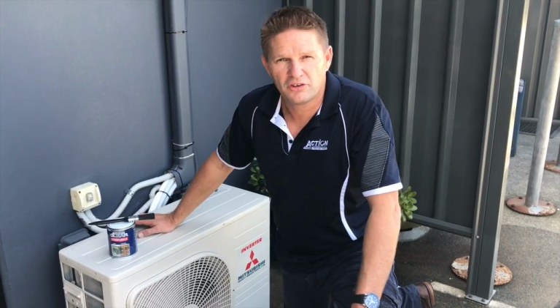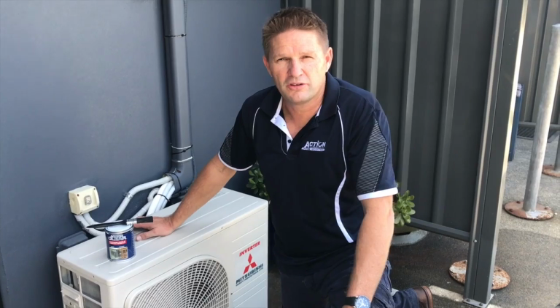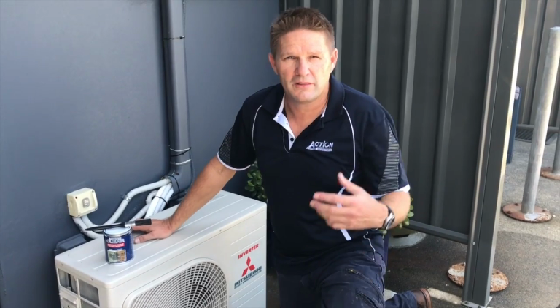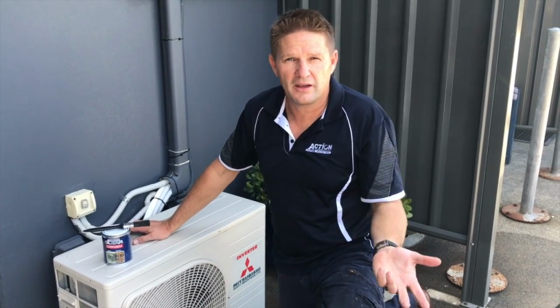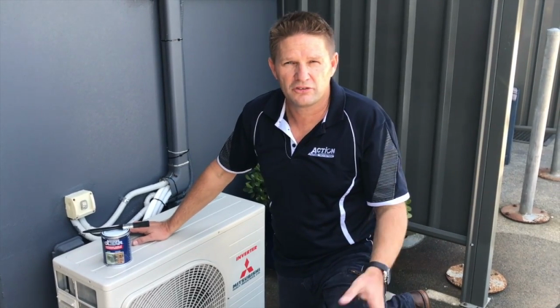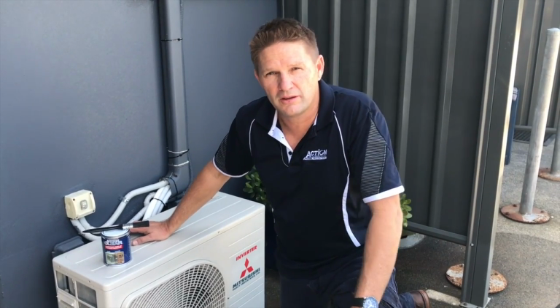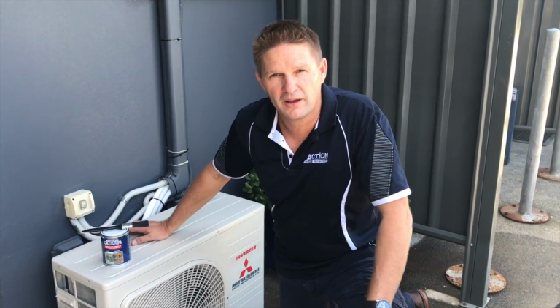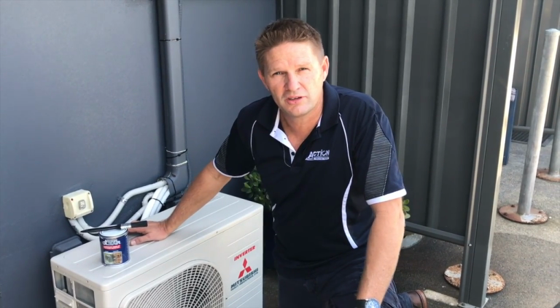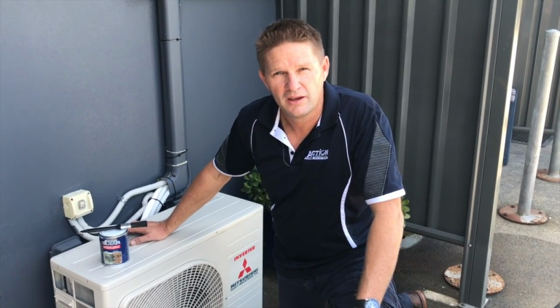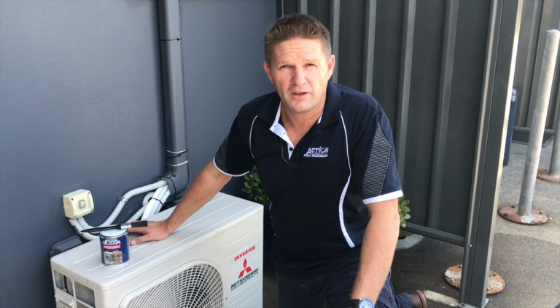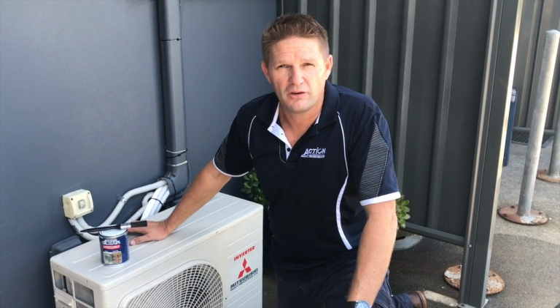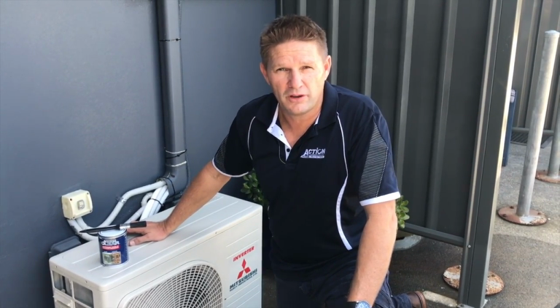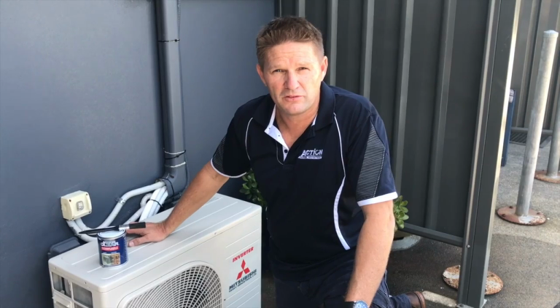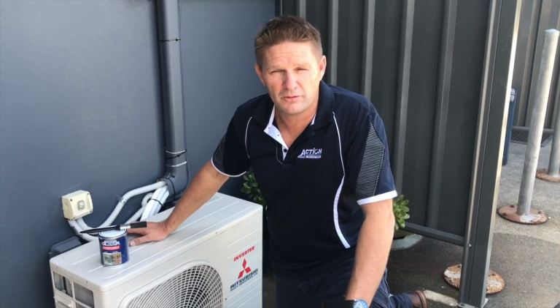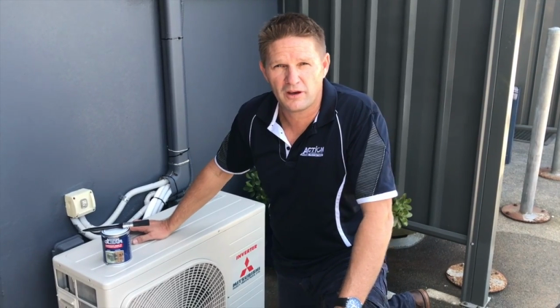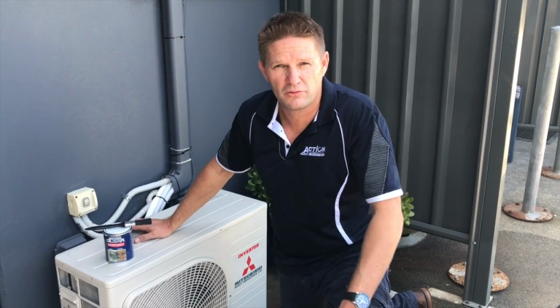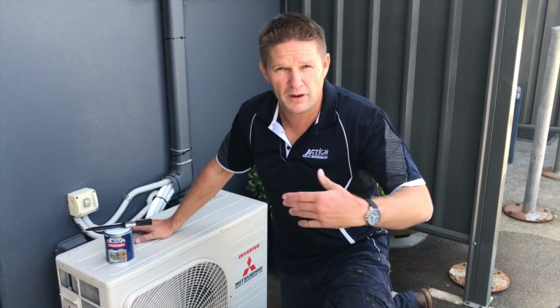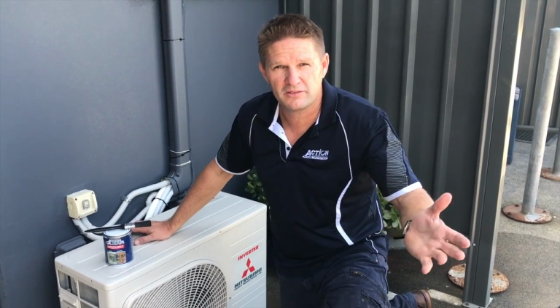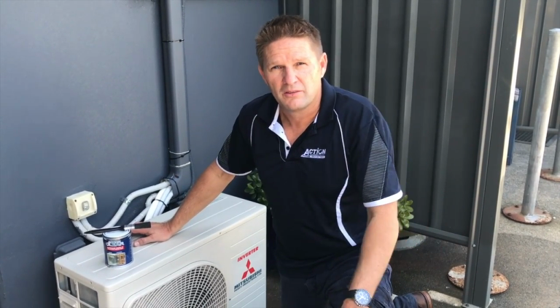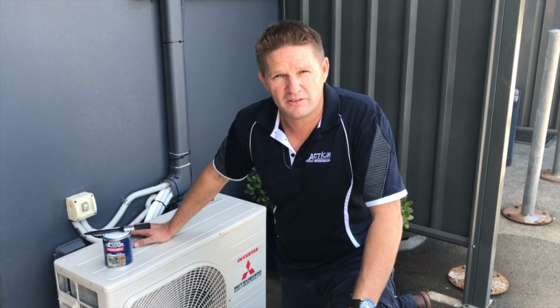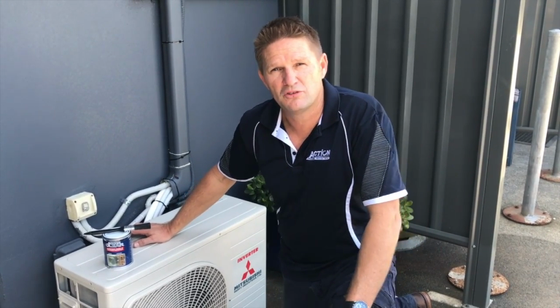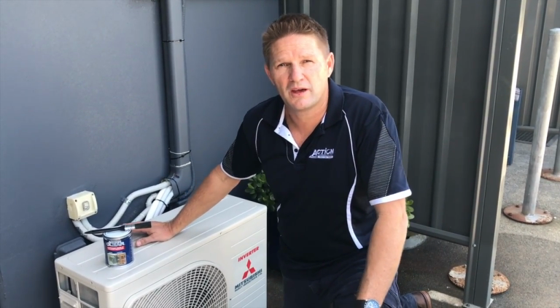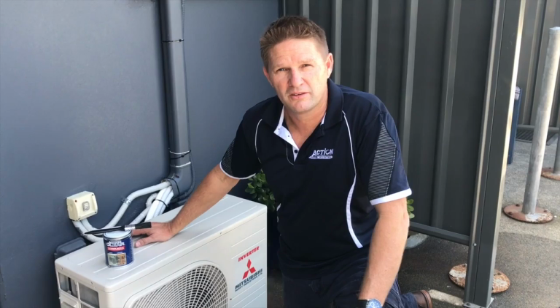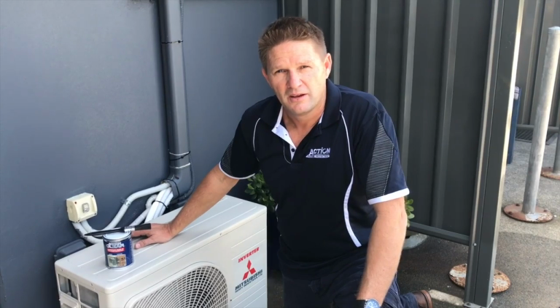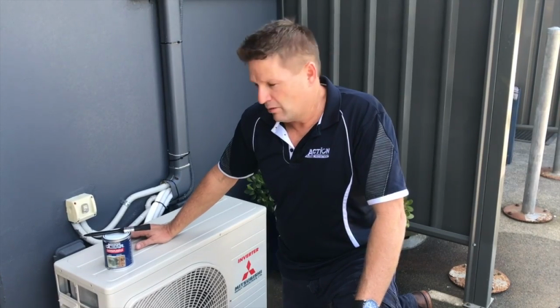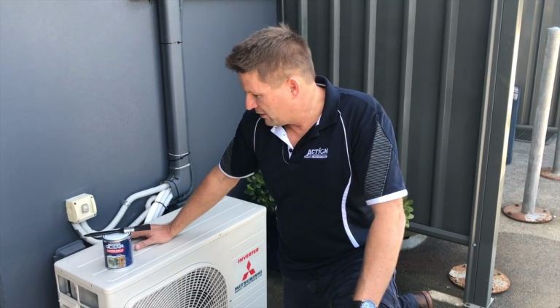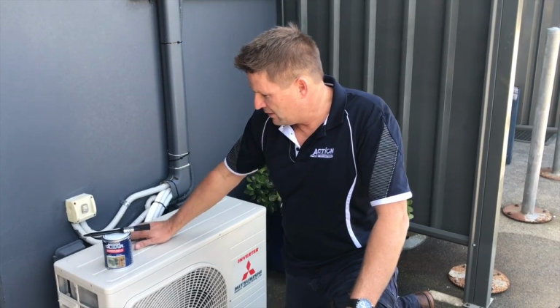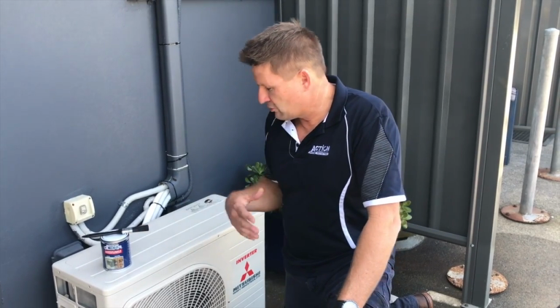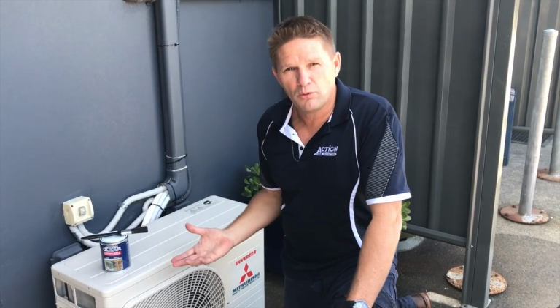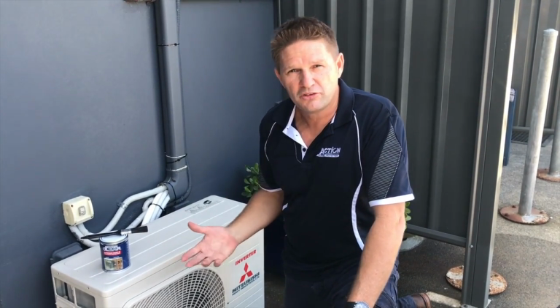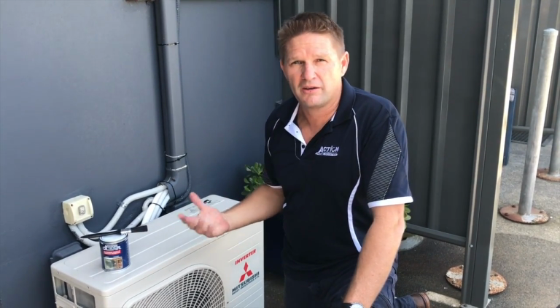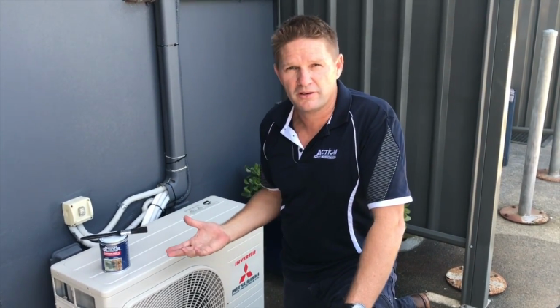Action Corrosion exhibited at the AH&R show in Las Vegas this year. At that show there were a number of installers and manufacturers throughout the Americas that were having the same issues with geckos. So what we're going to do here is treat a board and show you how to treat it.